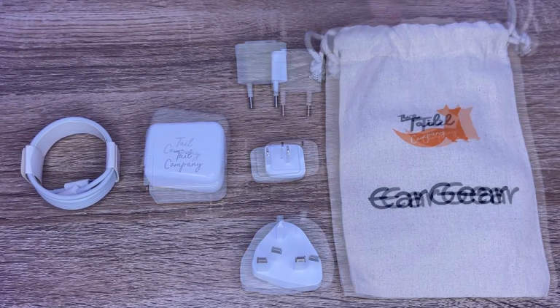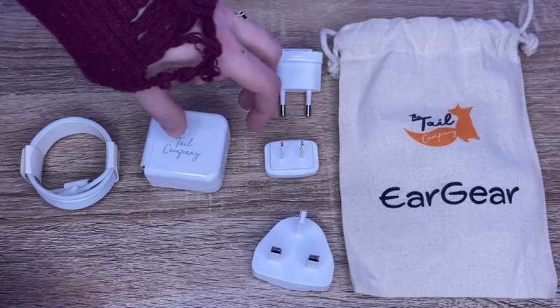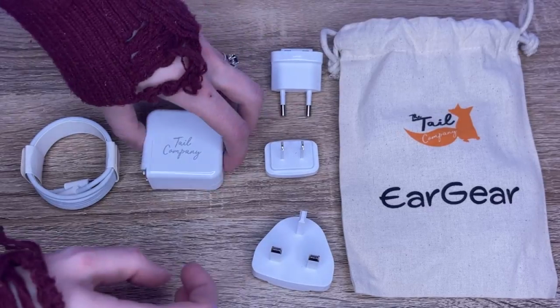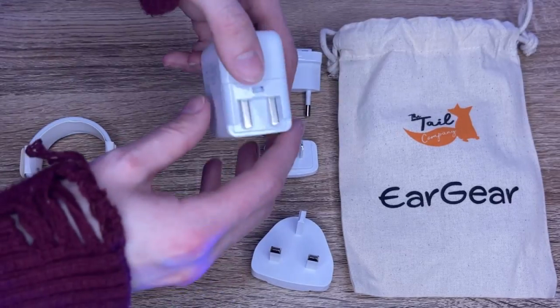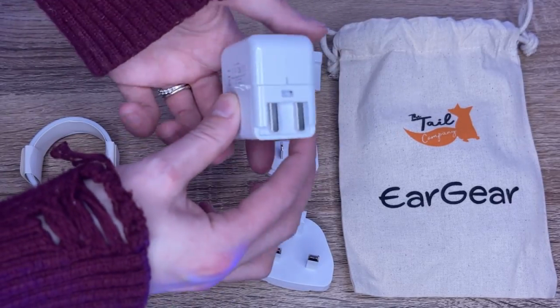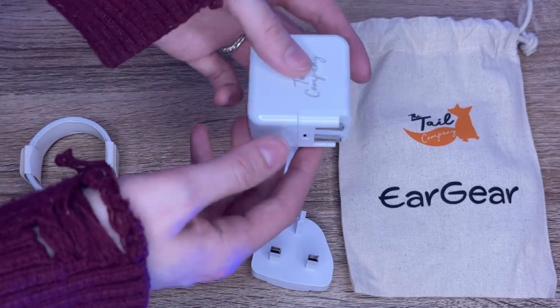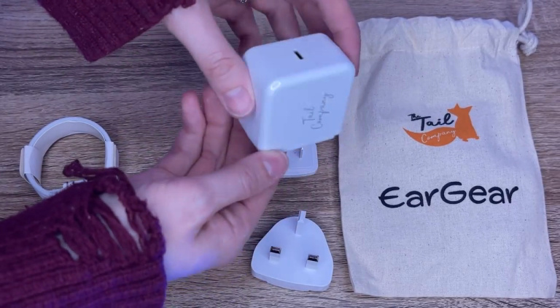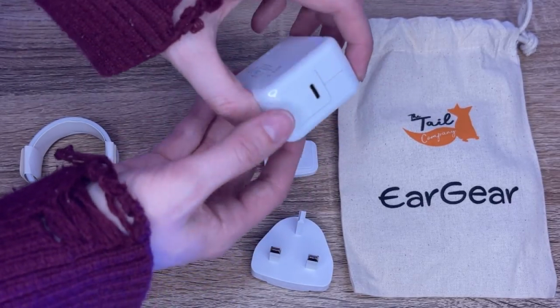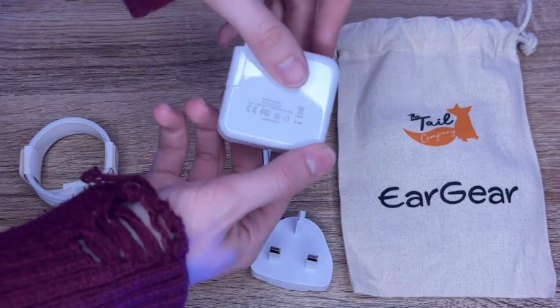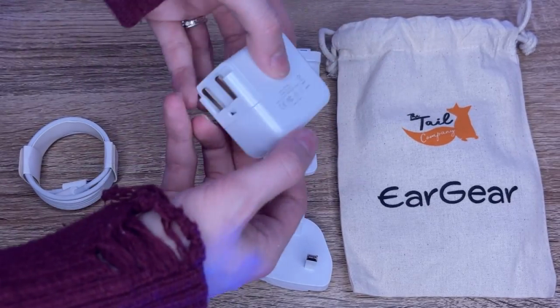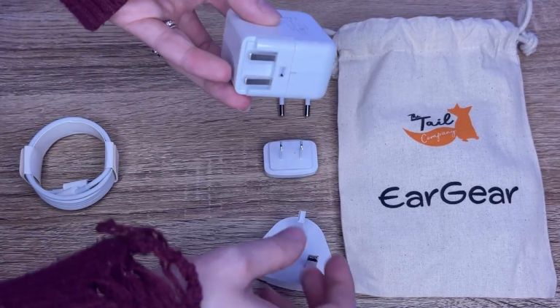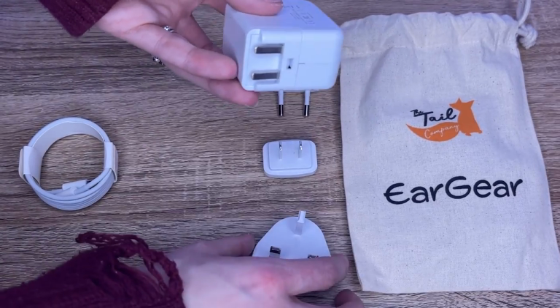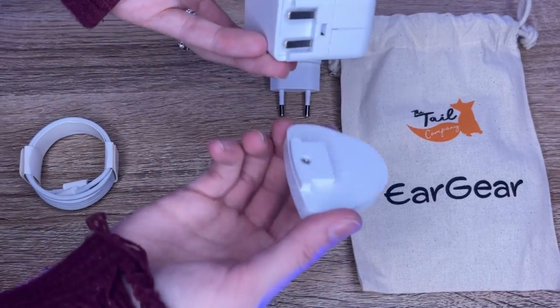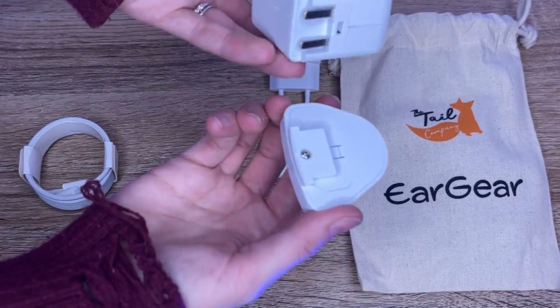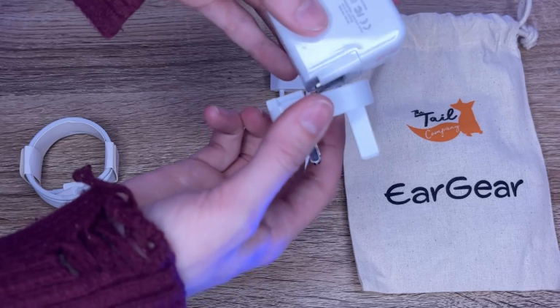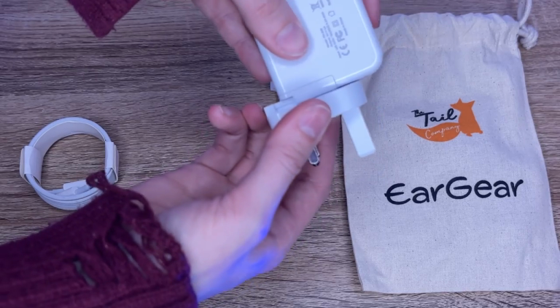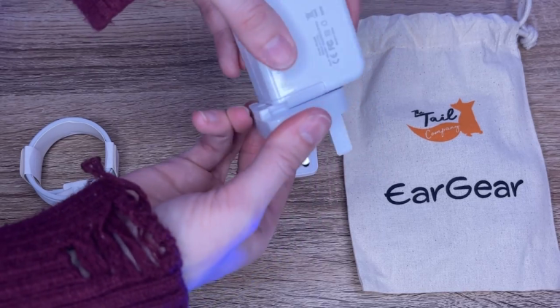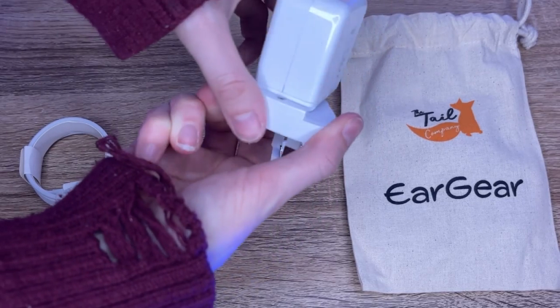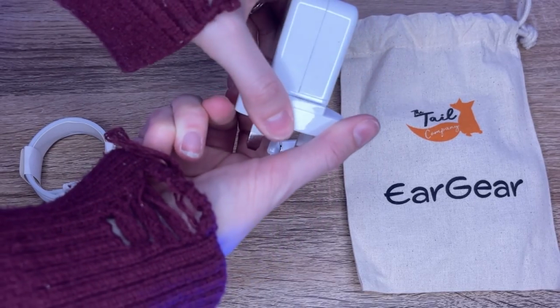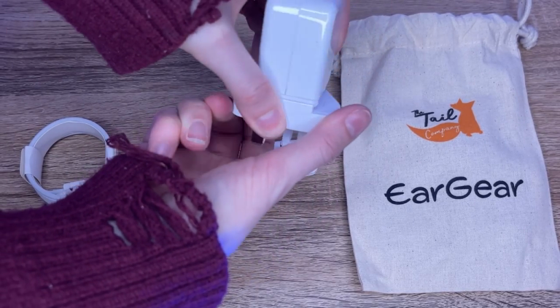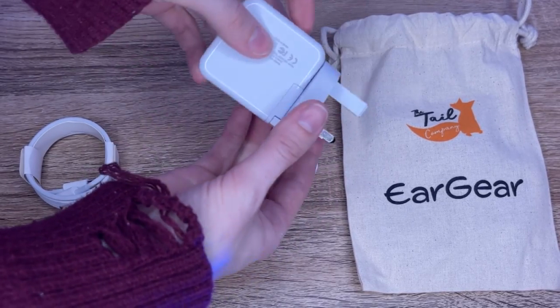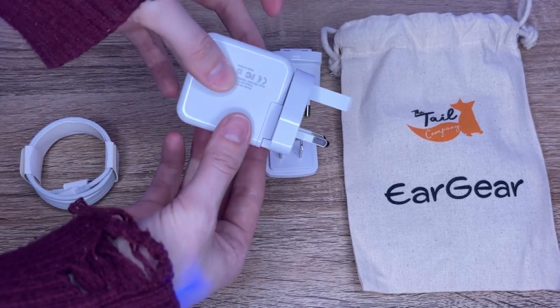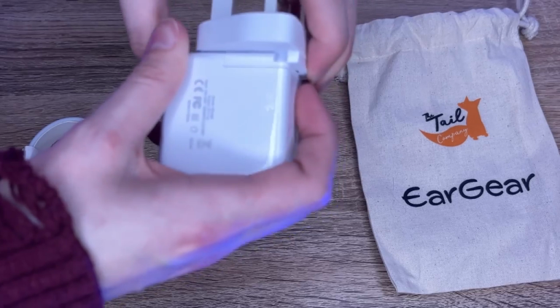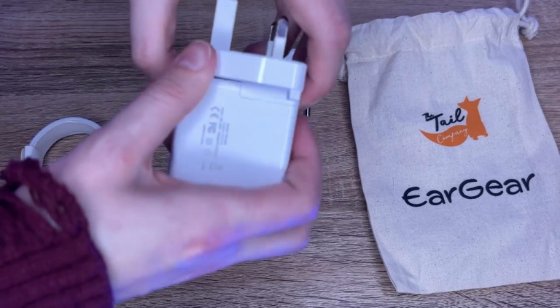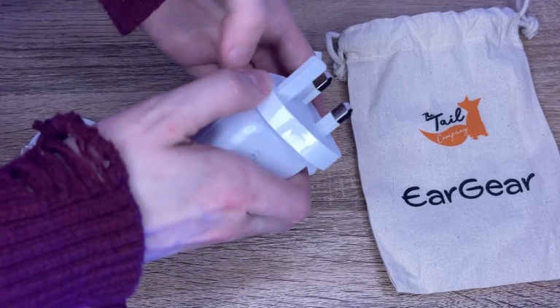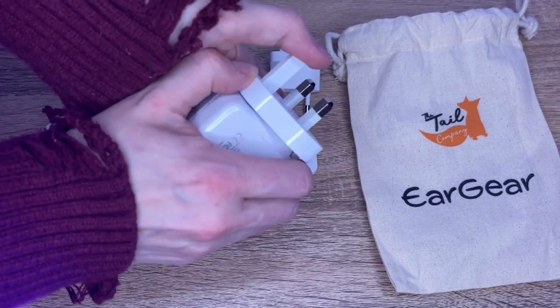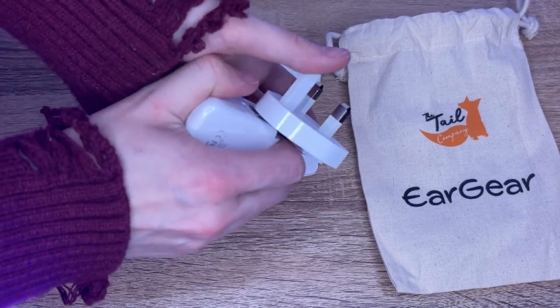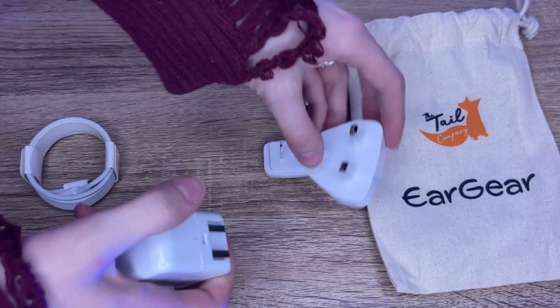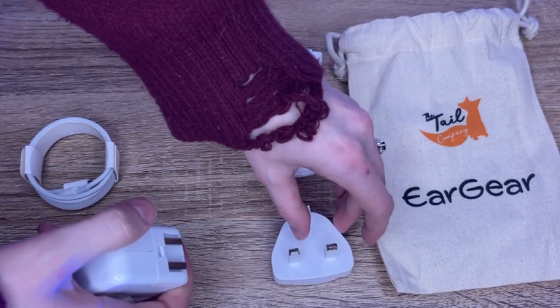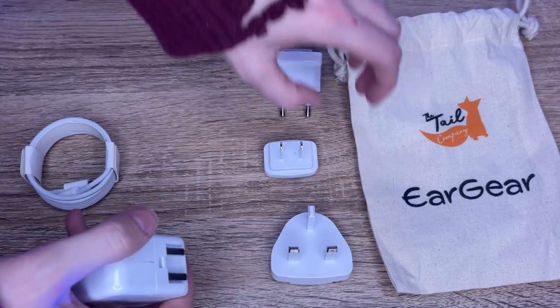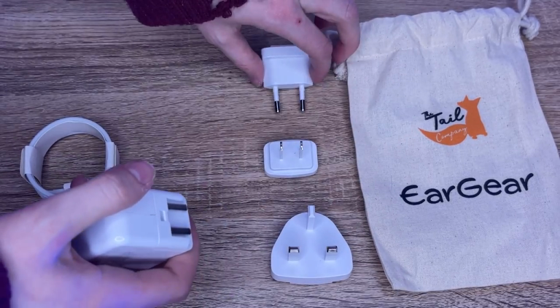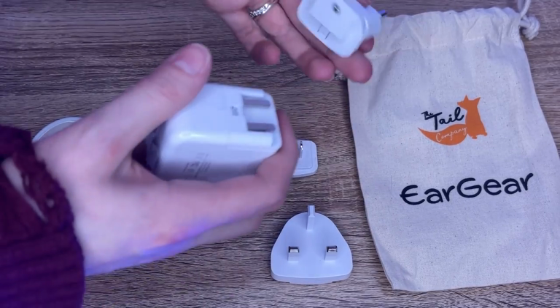To attach your correct outlet, simply line it up and slide it down until it clicks into place. To change, carefully slide it off and then slide on the new one.